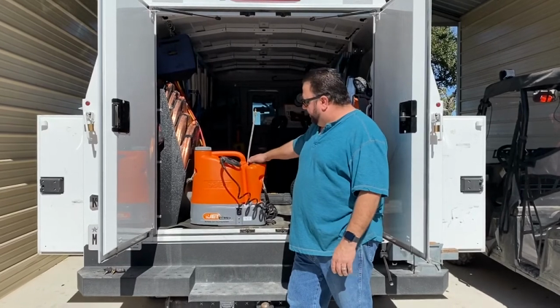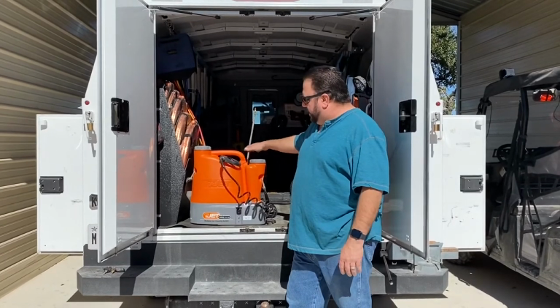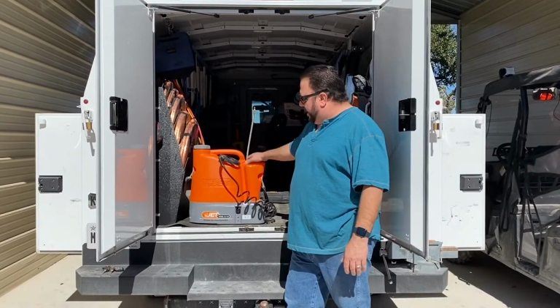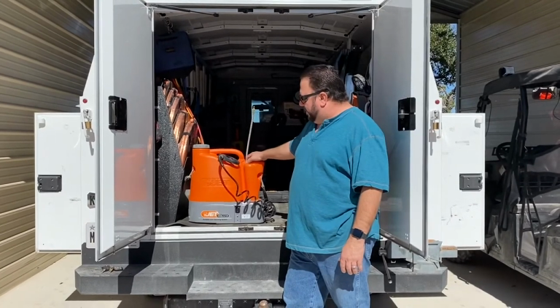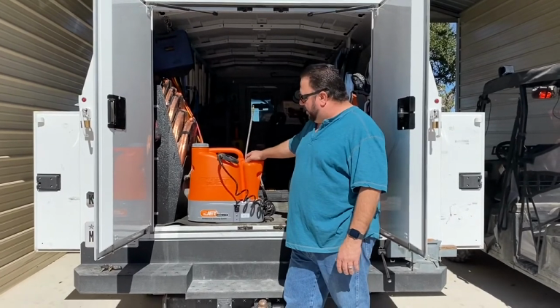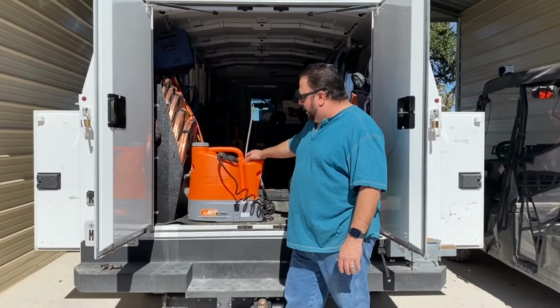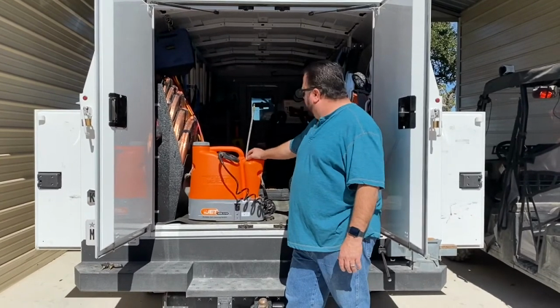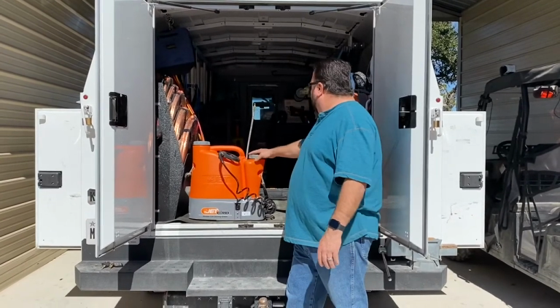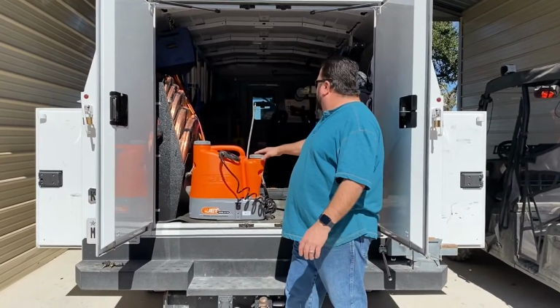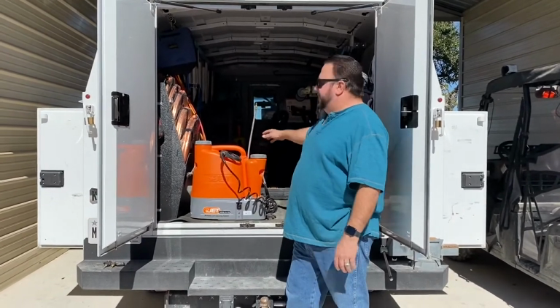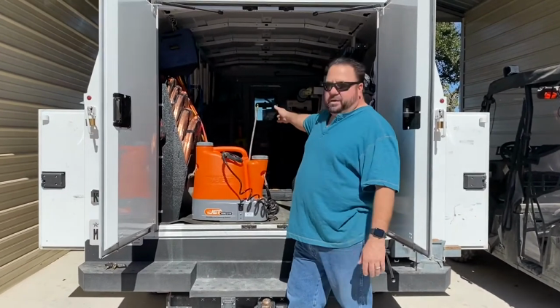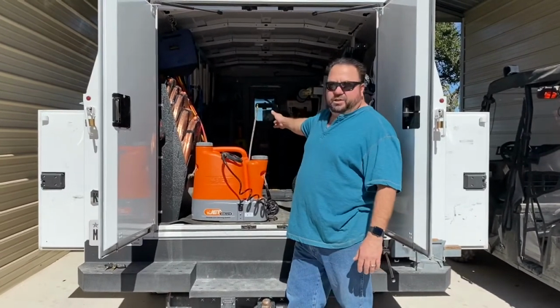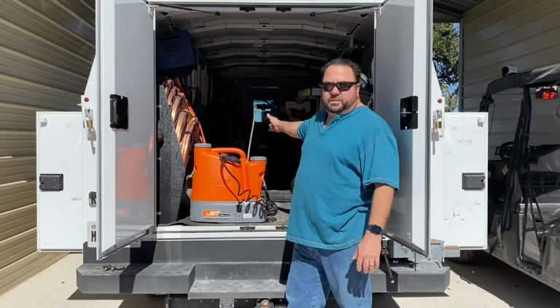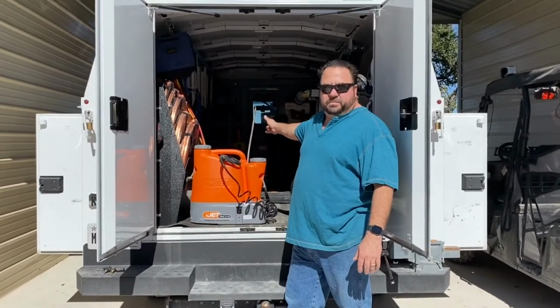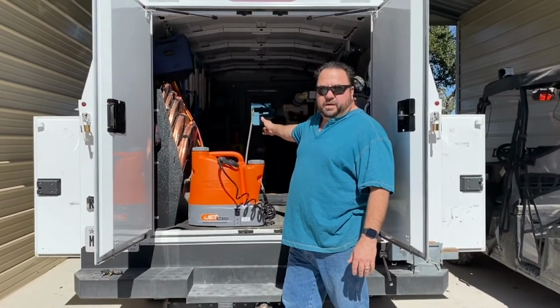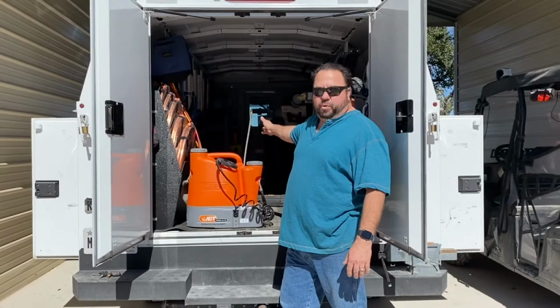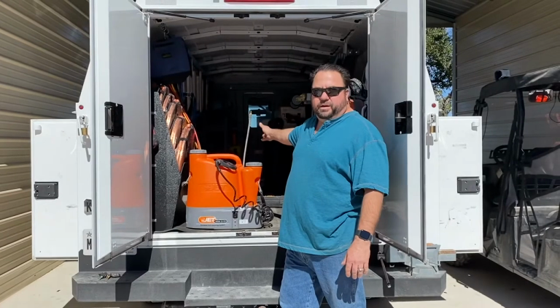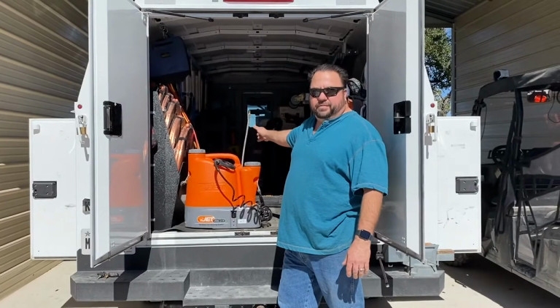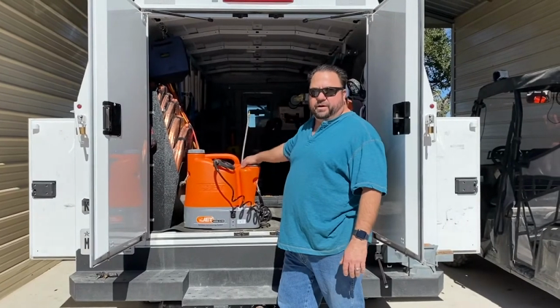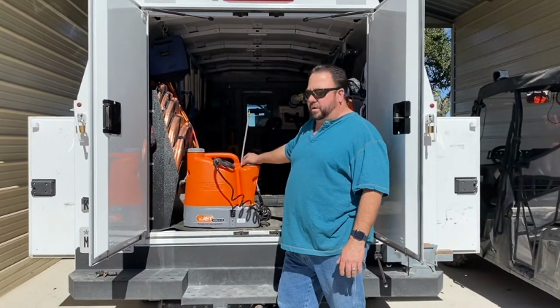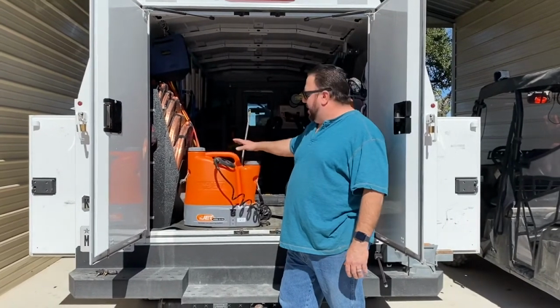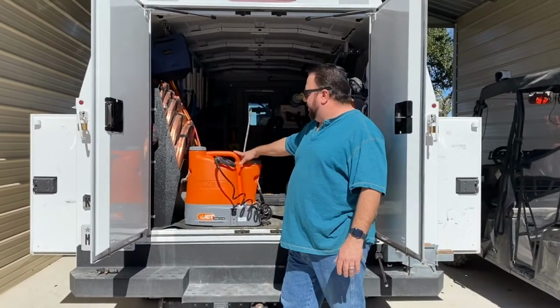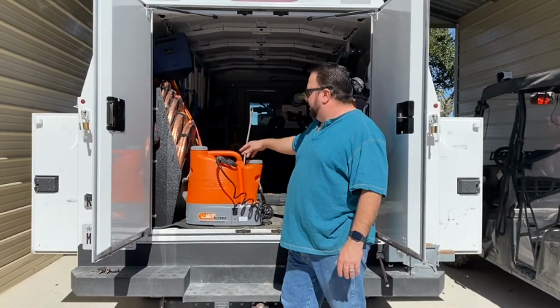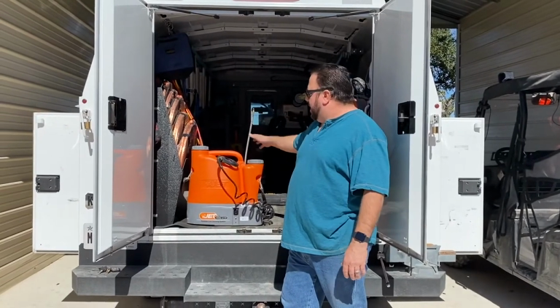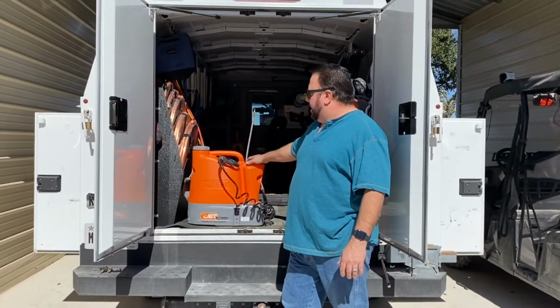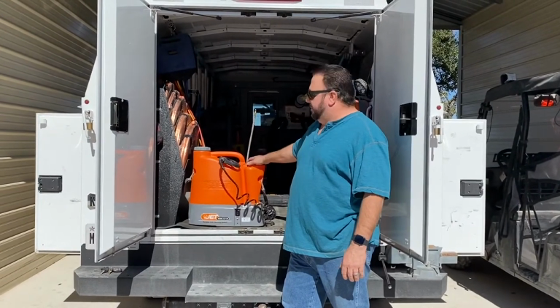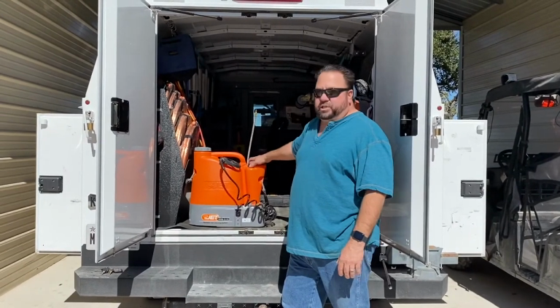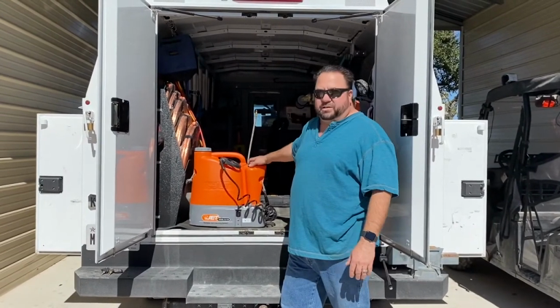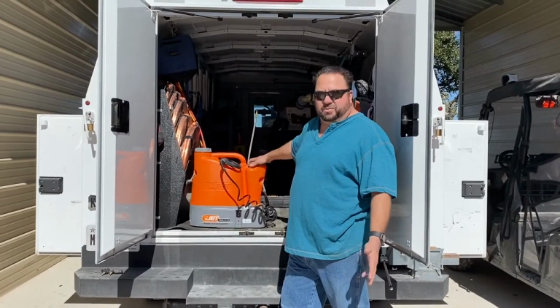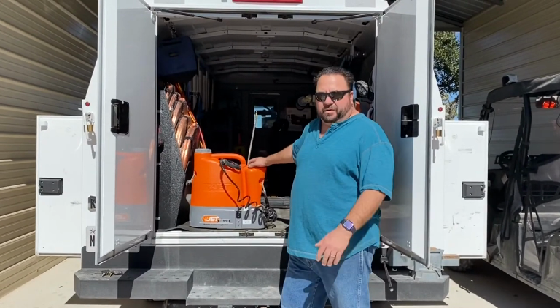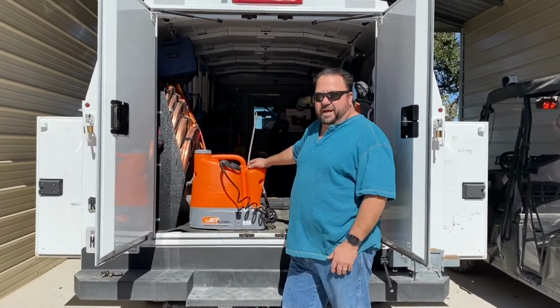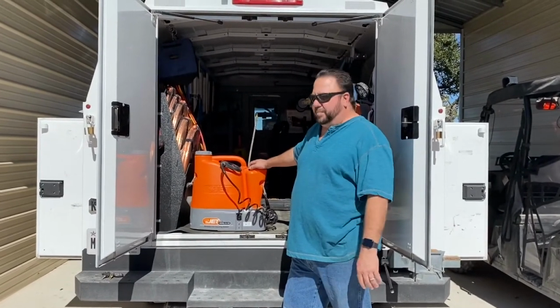It's a battery-powered model. We have a charging port in the vehicle where we mount this and it keeps it charged. It's 12-volt battery-powered.